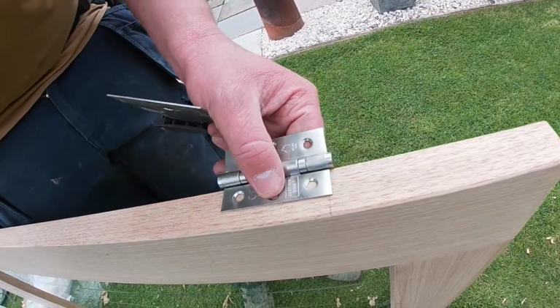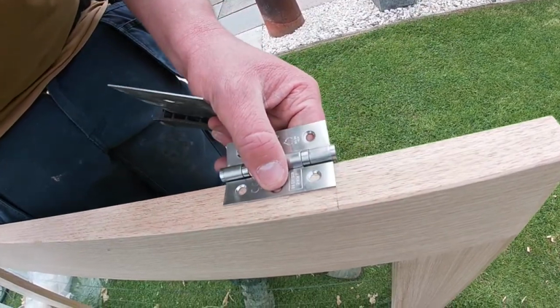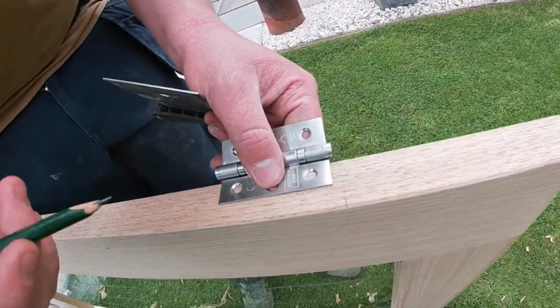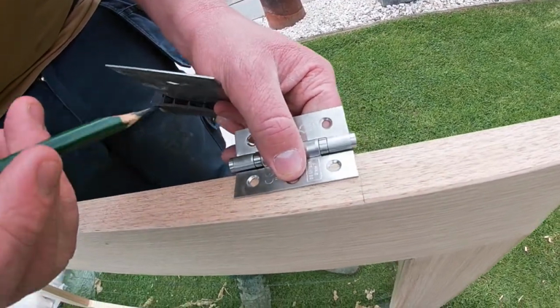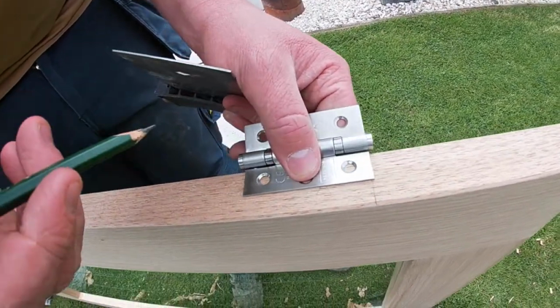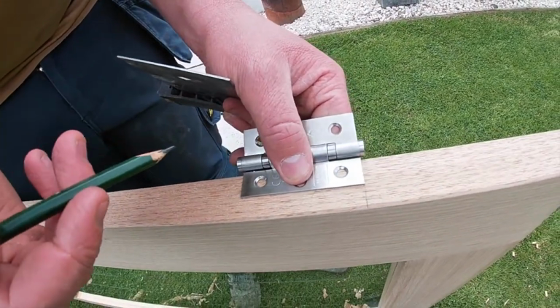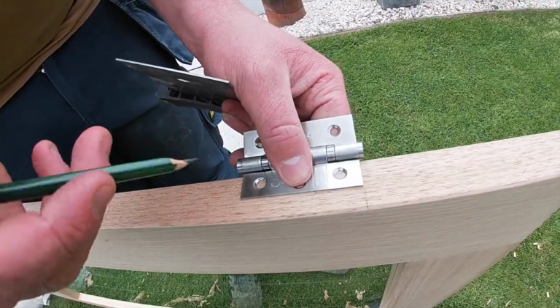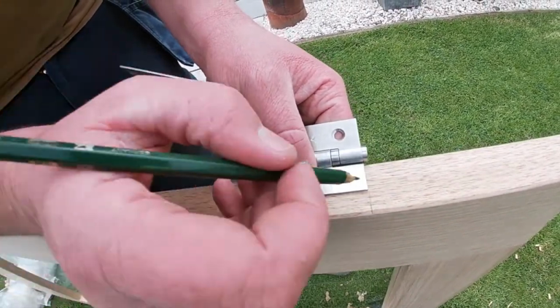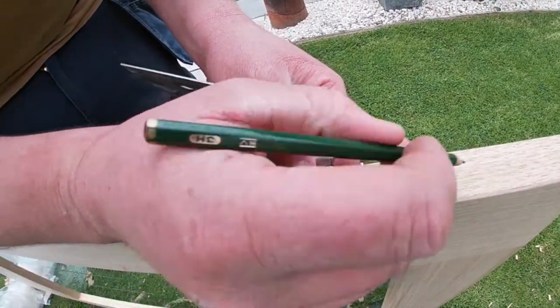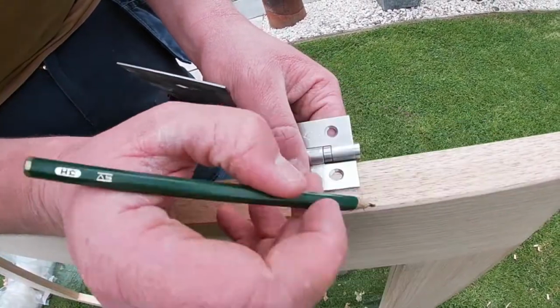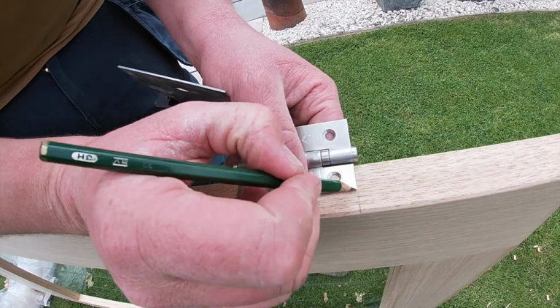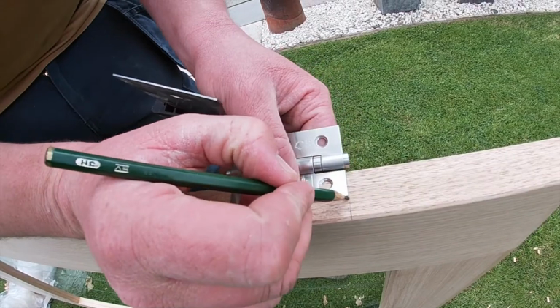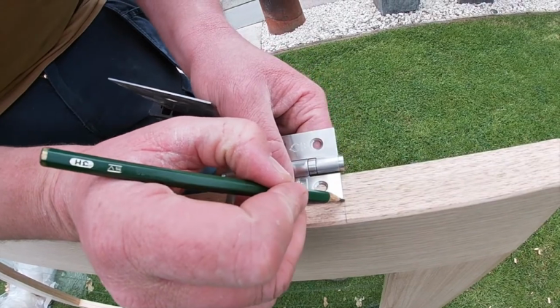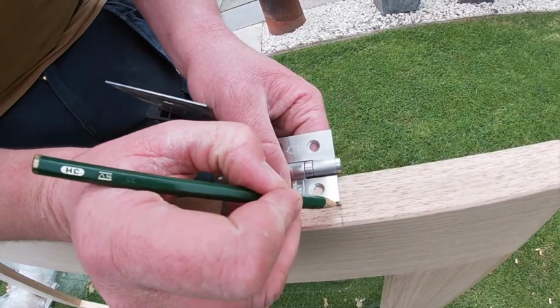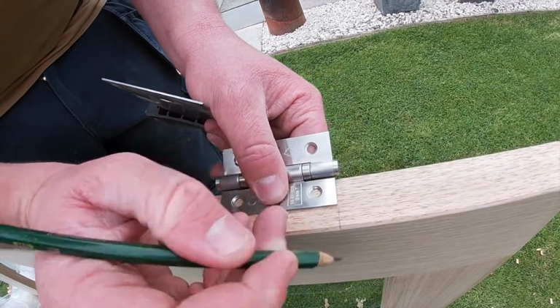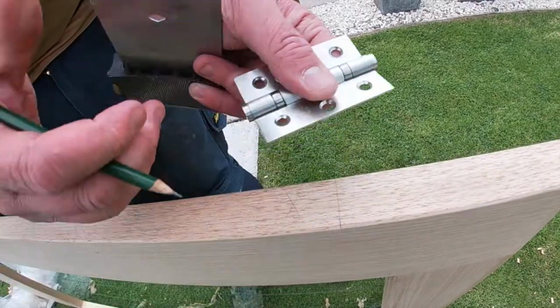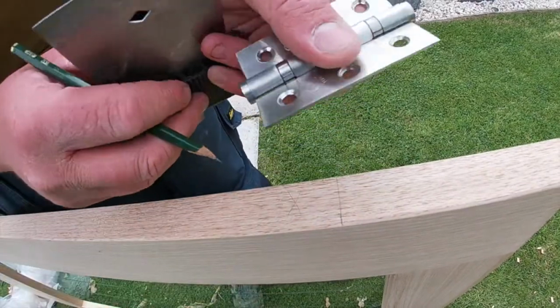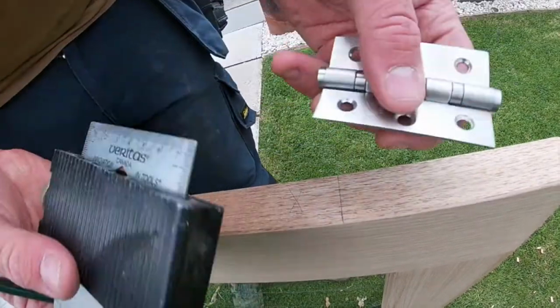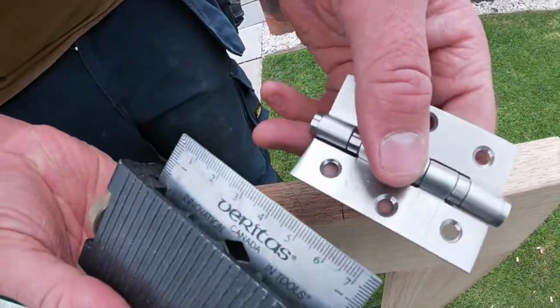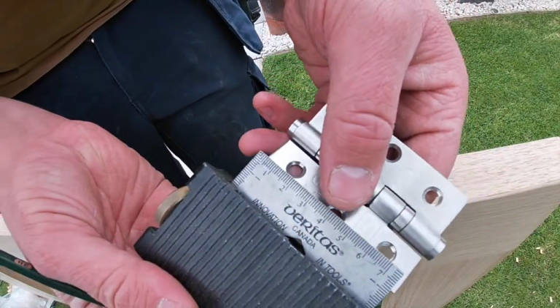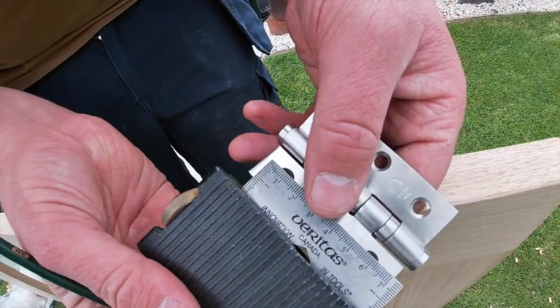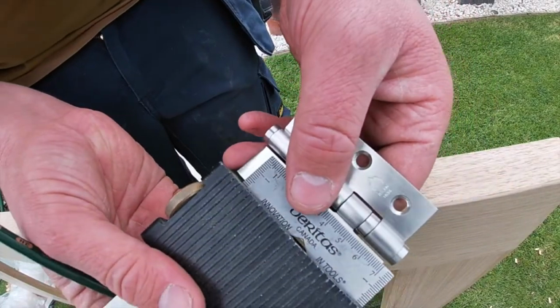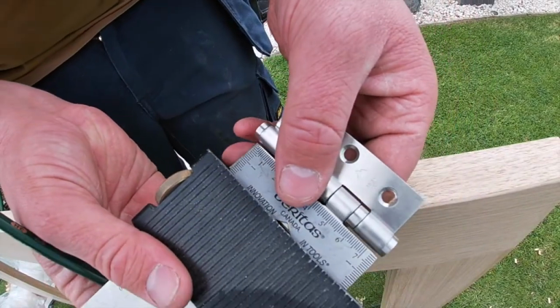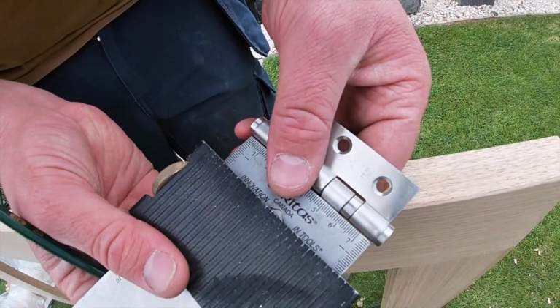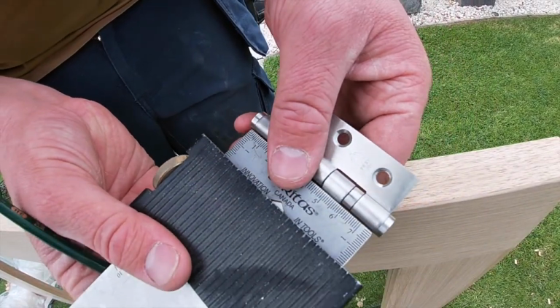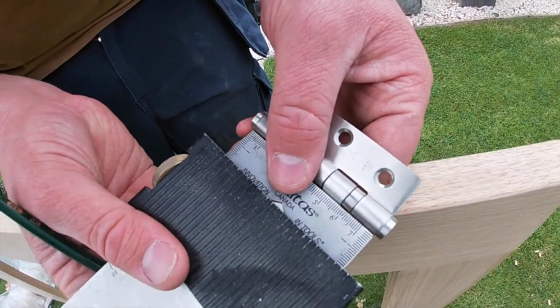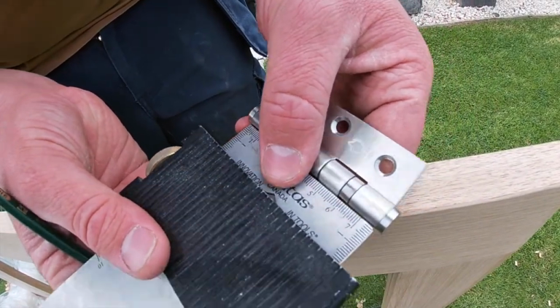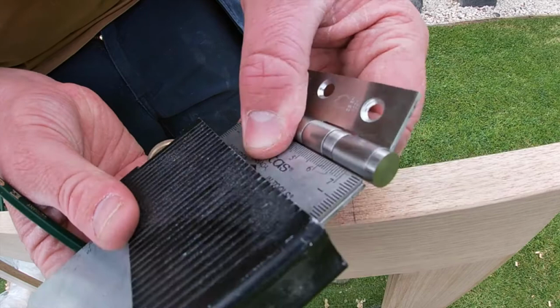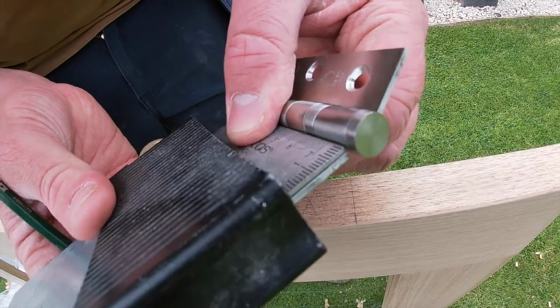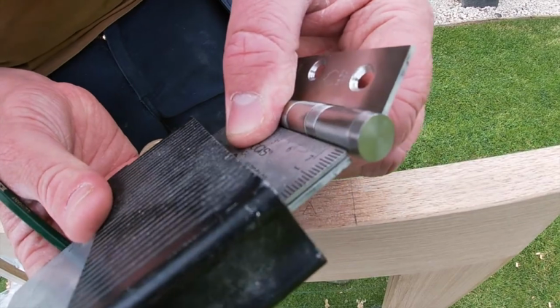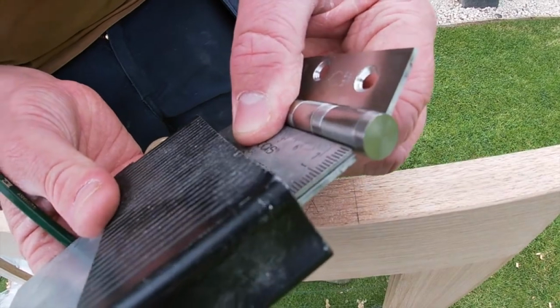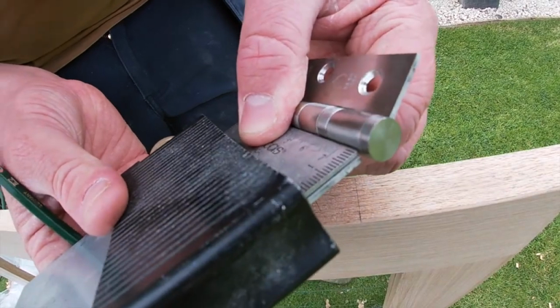We position that in place - we know that's where we want it. I've measured 6 inches down and squared it. All I've done is set my square to the edge of that leaf.